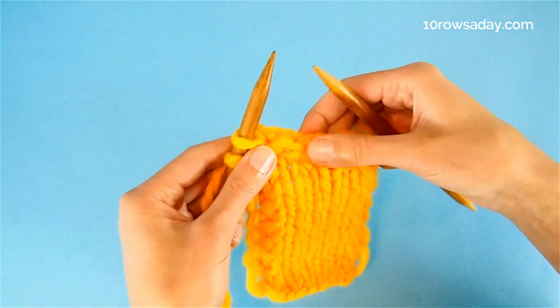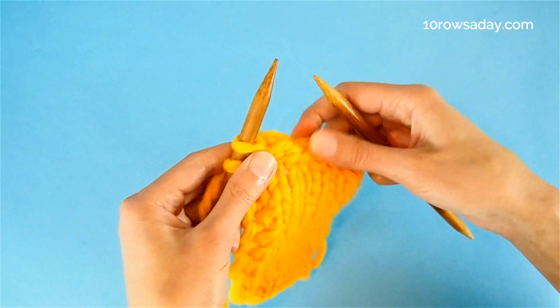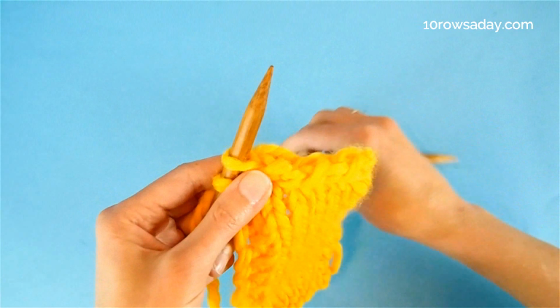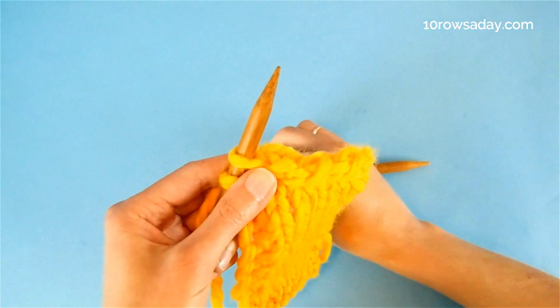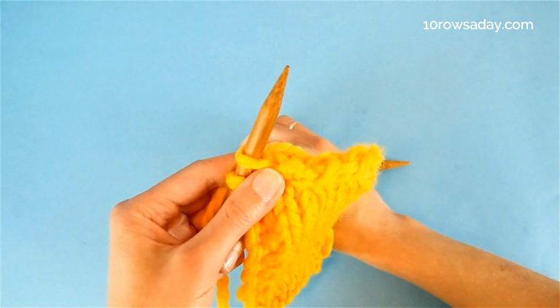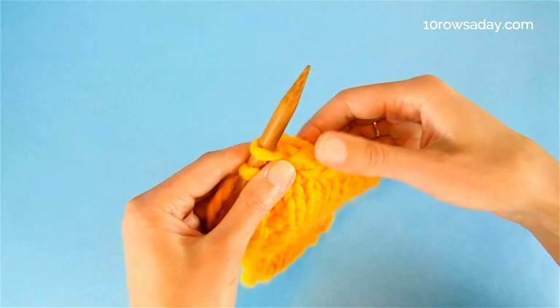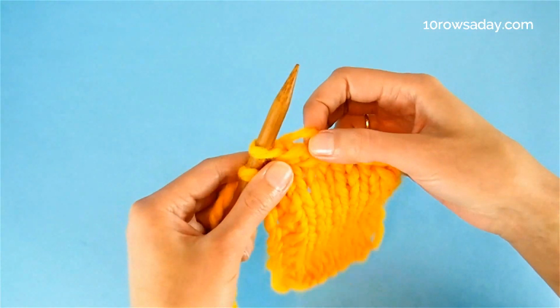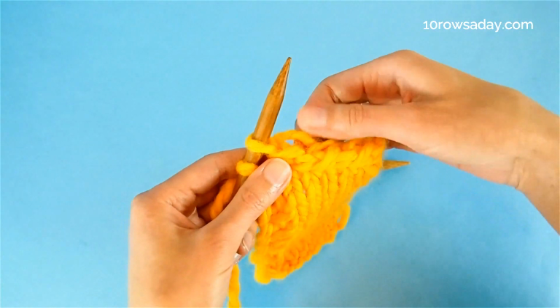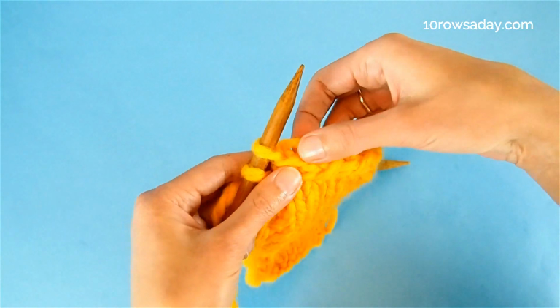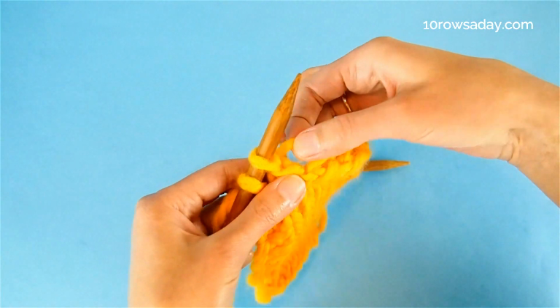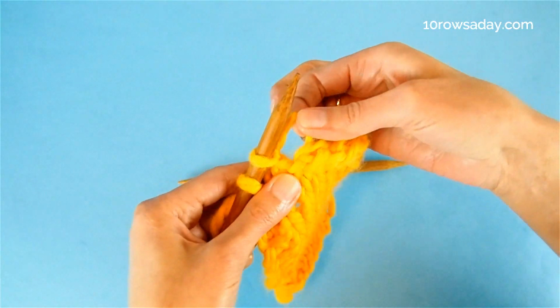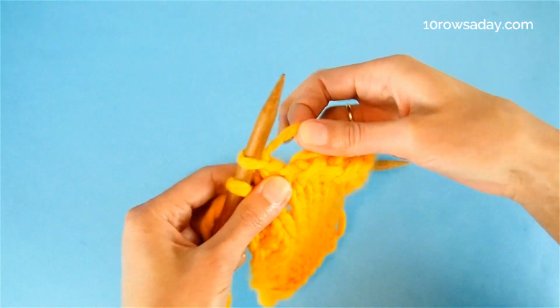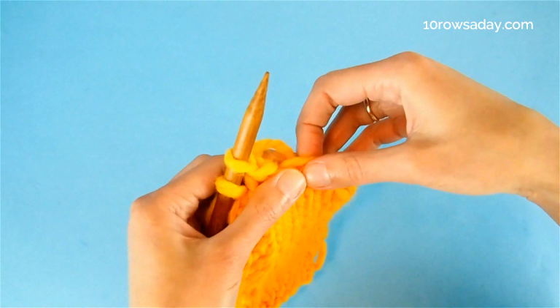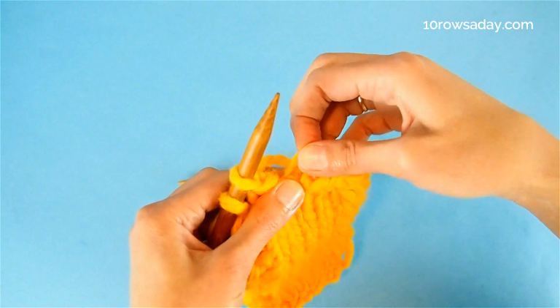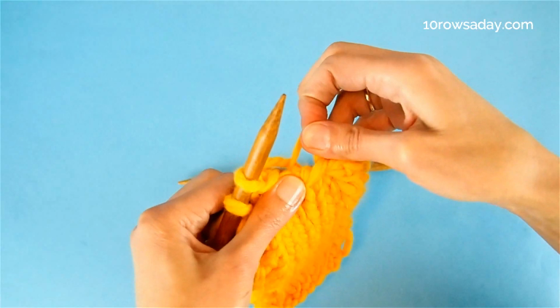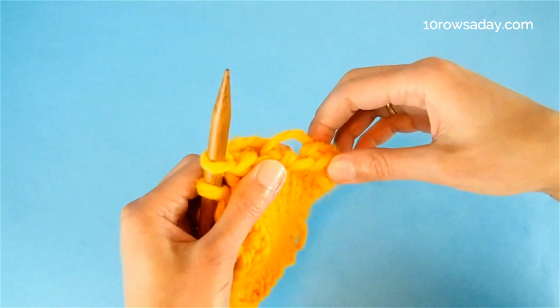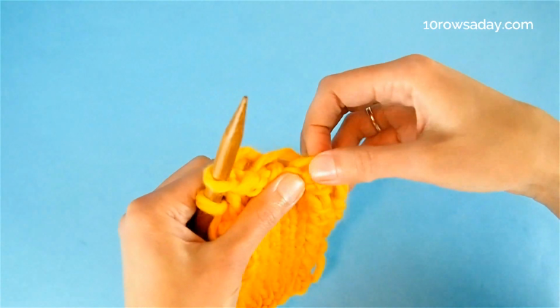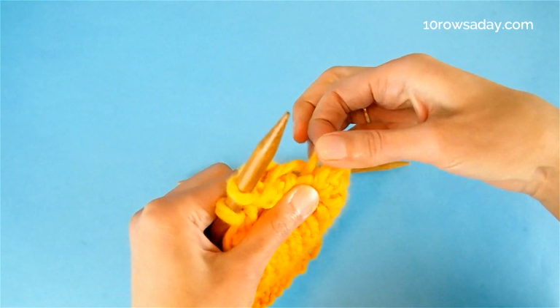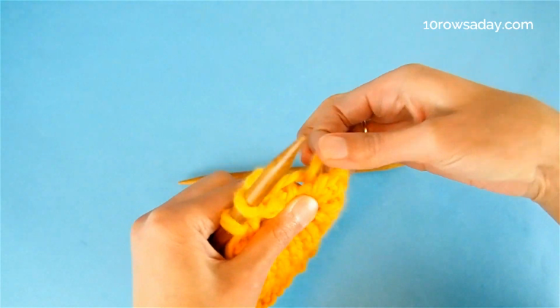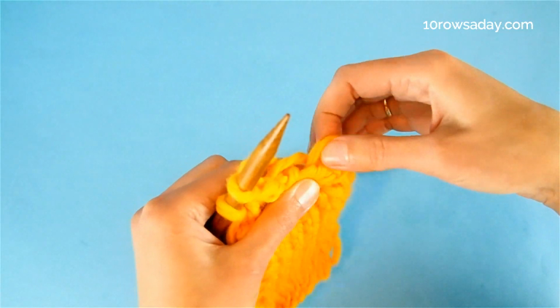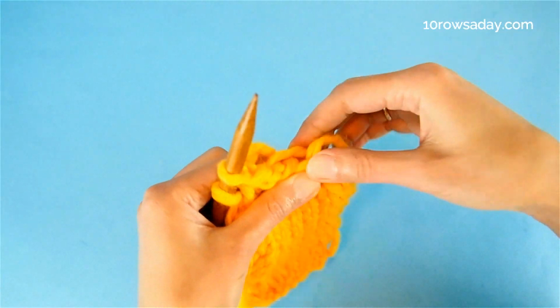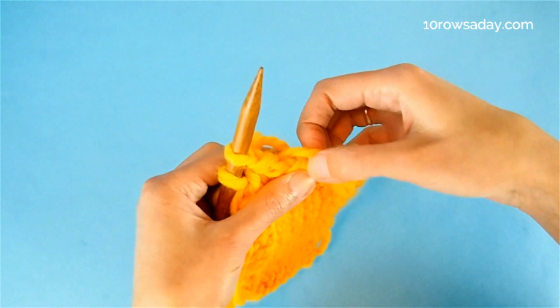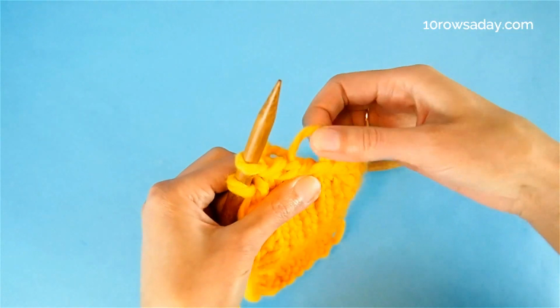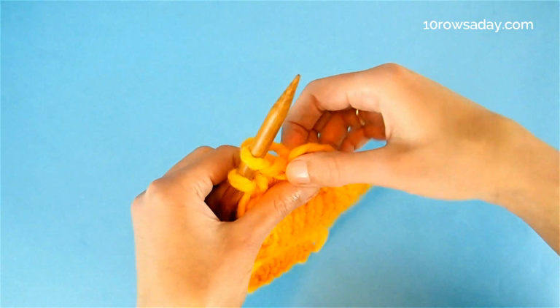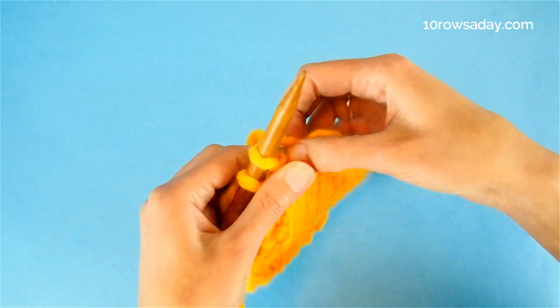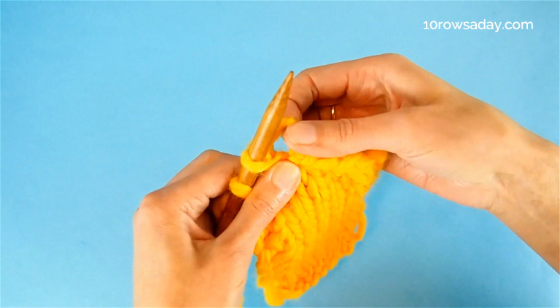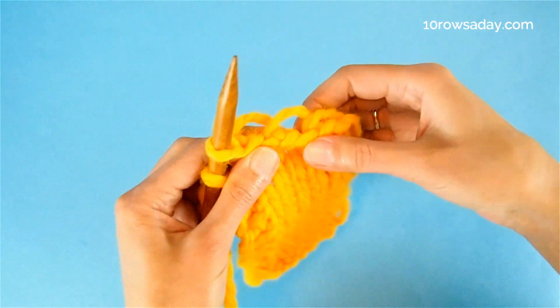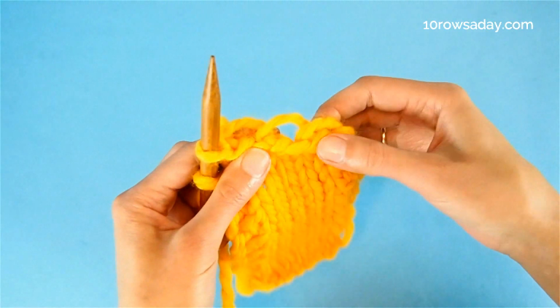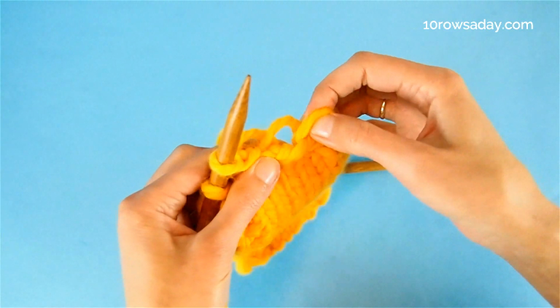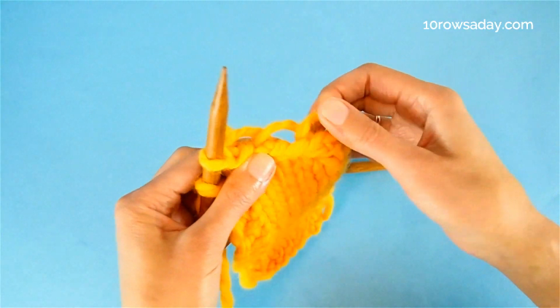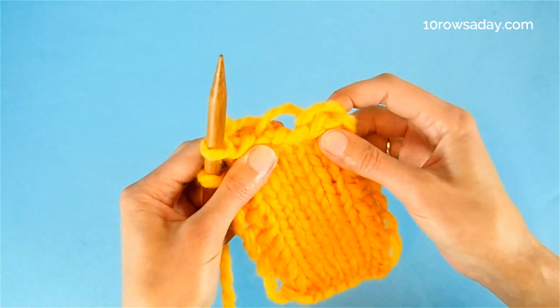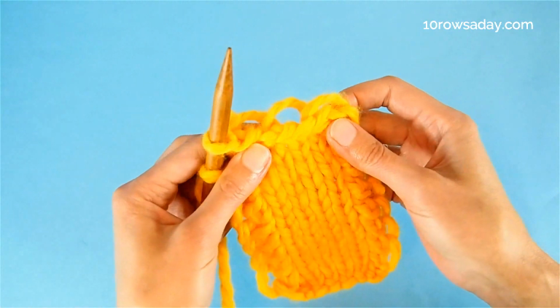To help these droplets and loops shine, pull each strand slightly when you block your project. That will open up these holes and make a lovely droplet bind off edge.